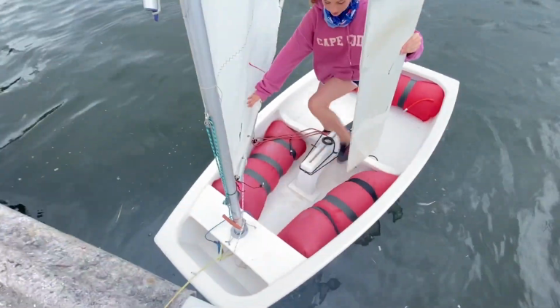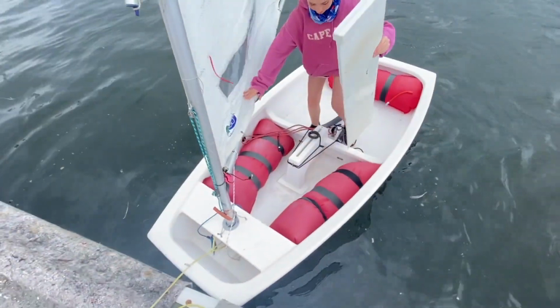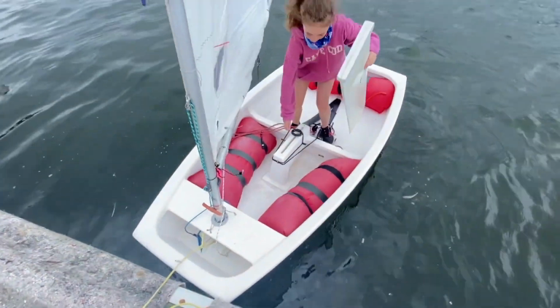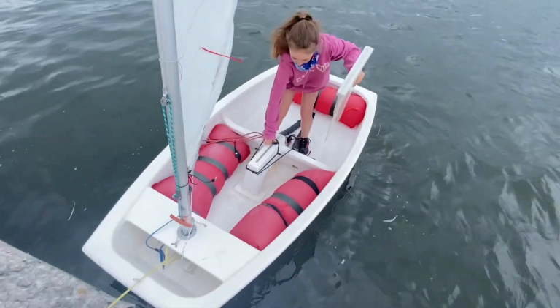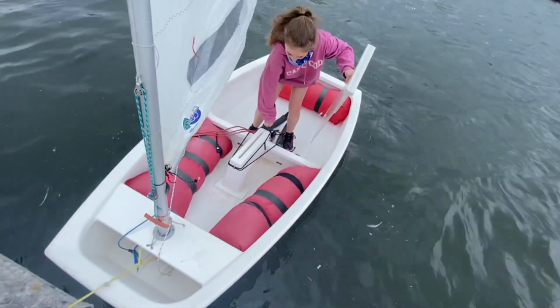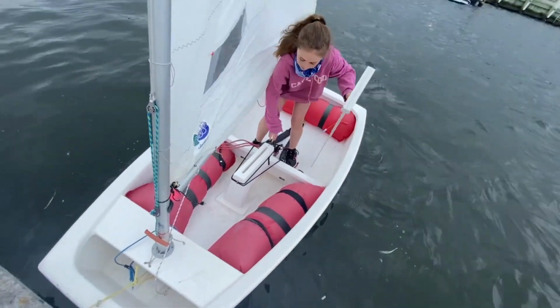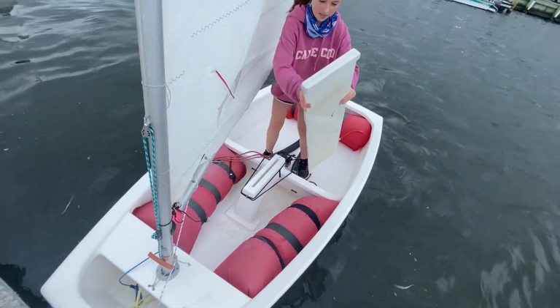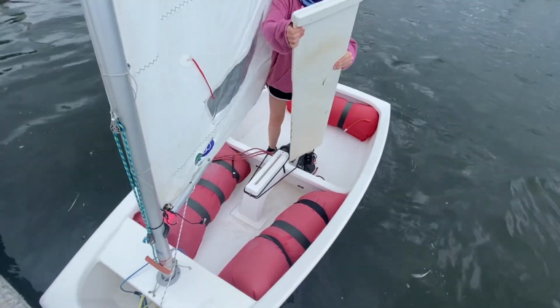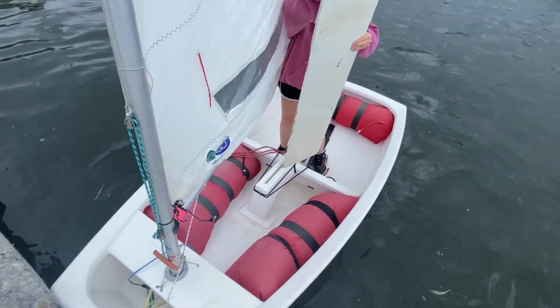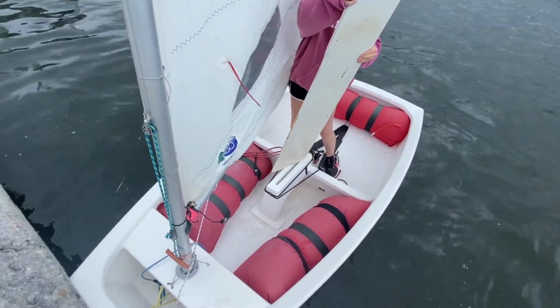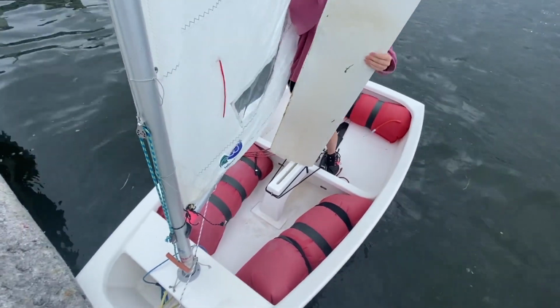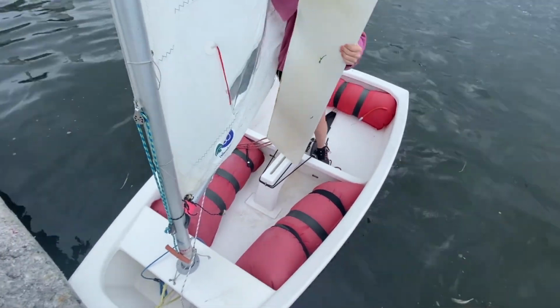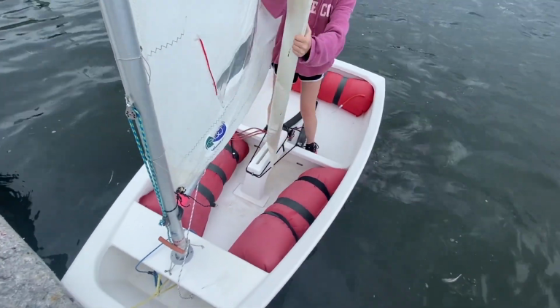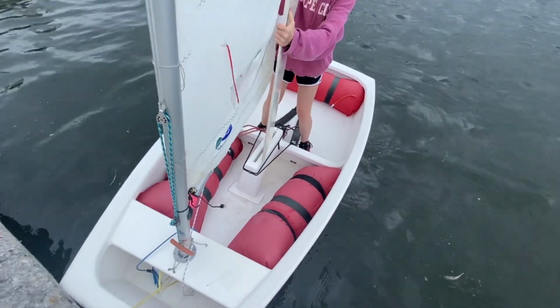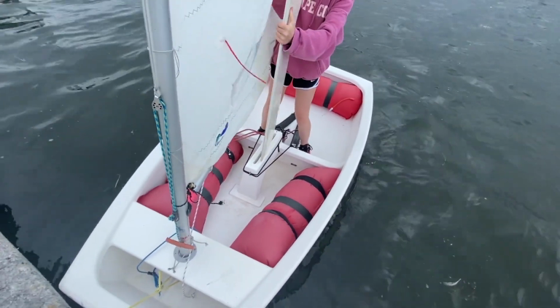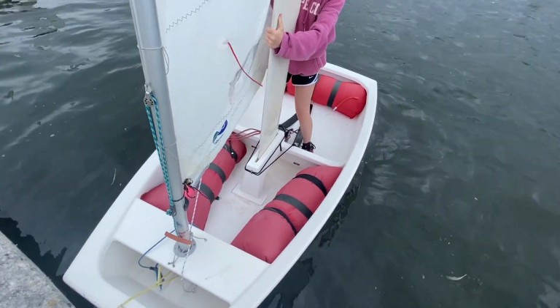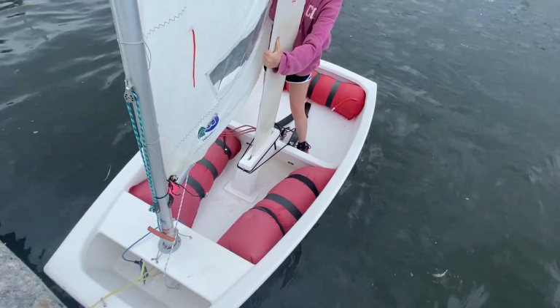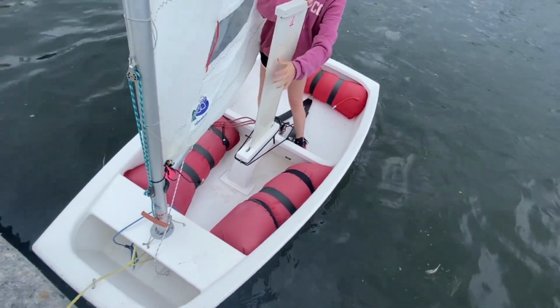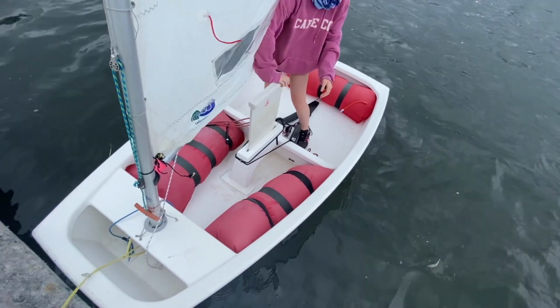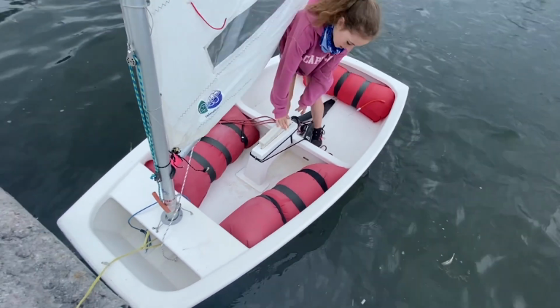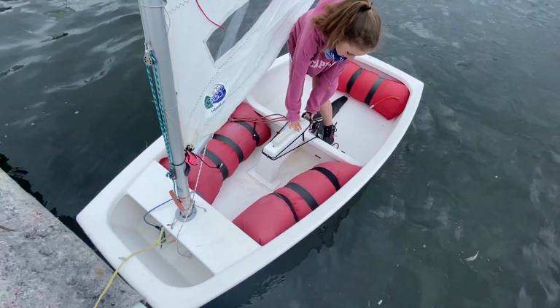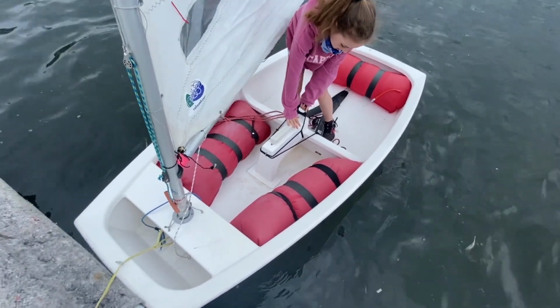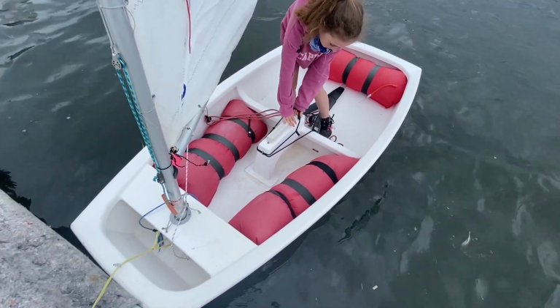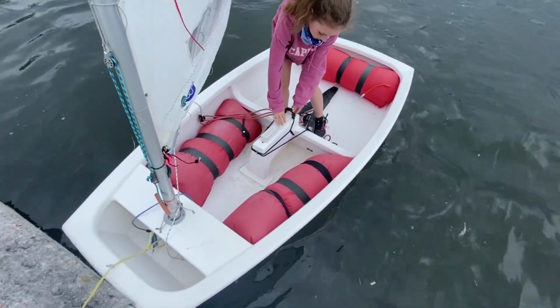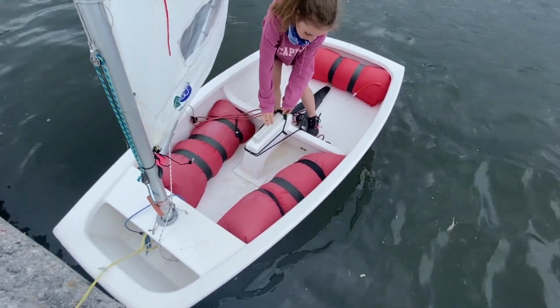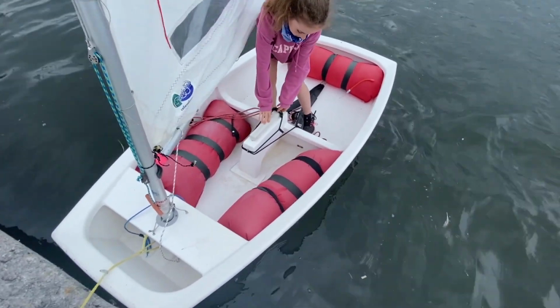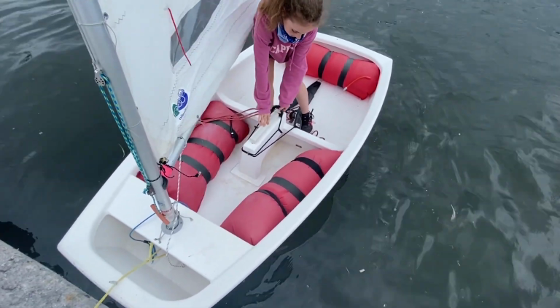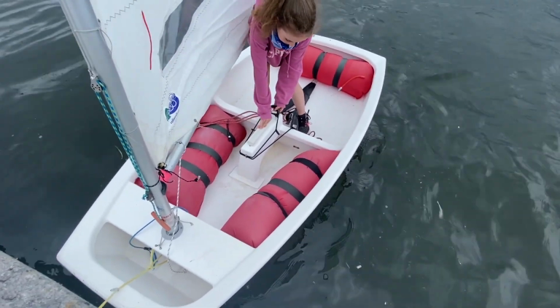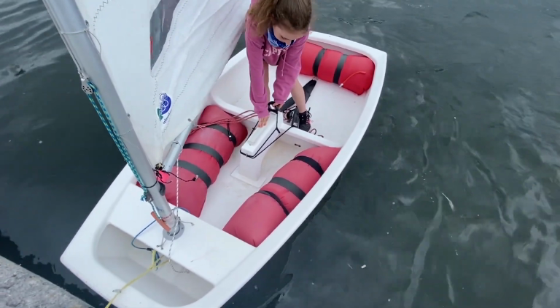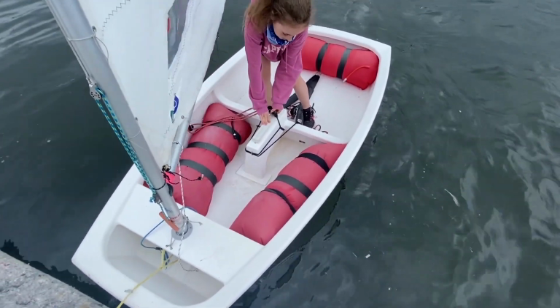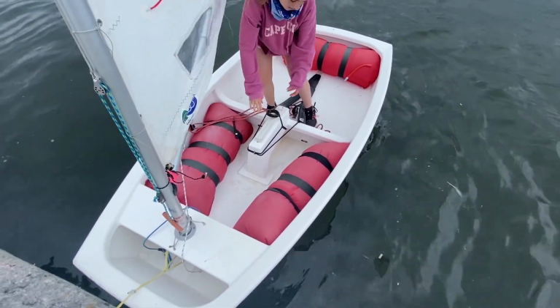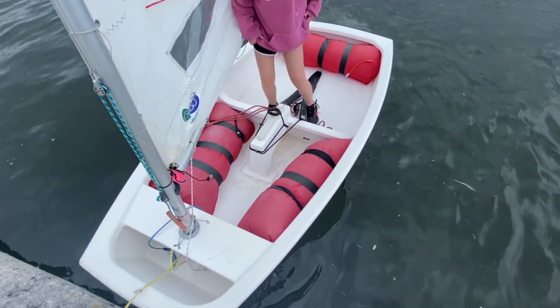When you put in your daggerboard, make sure the bungee is out of the way so you can get your daggerboard all the way in. Once the daggerboard's in, put your bungee on top so it's nice and secure.